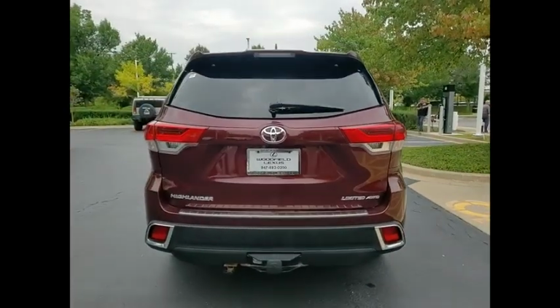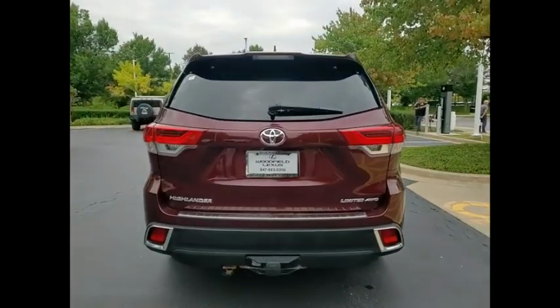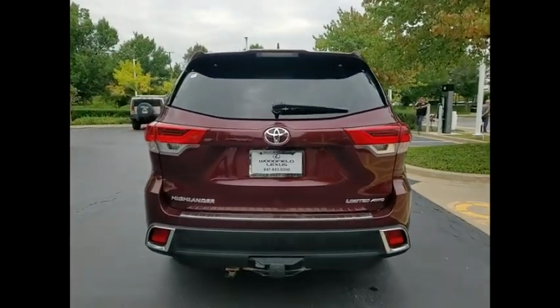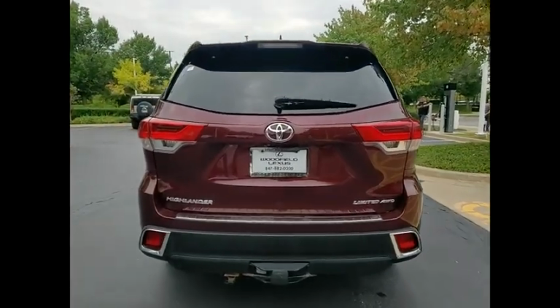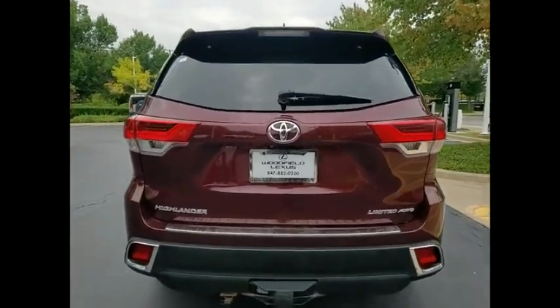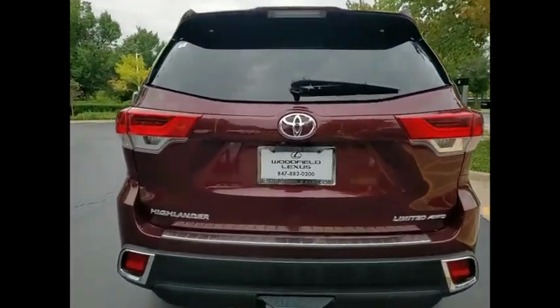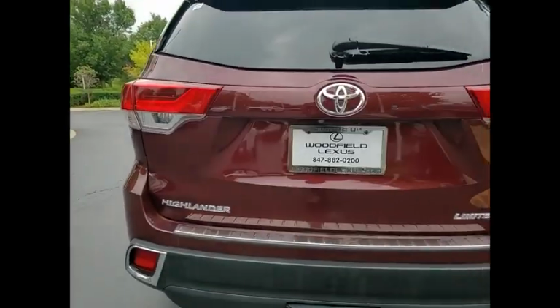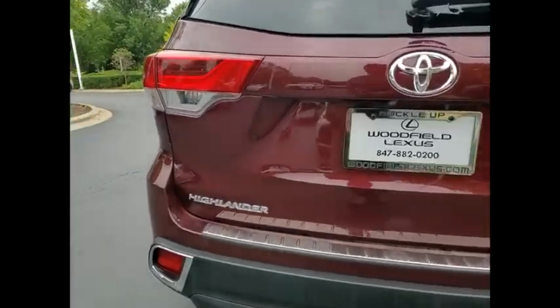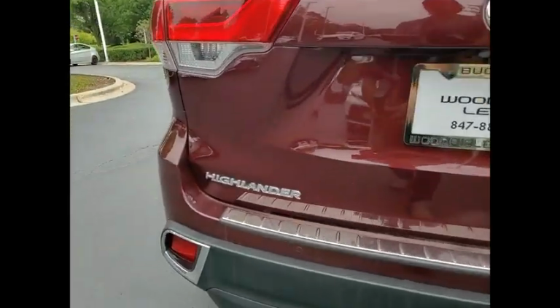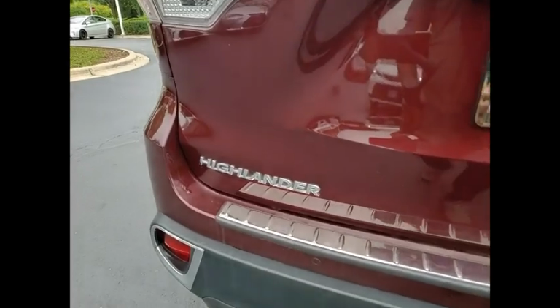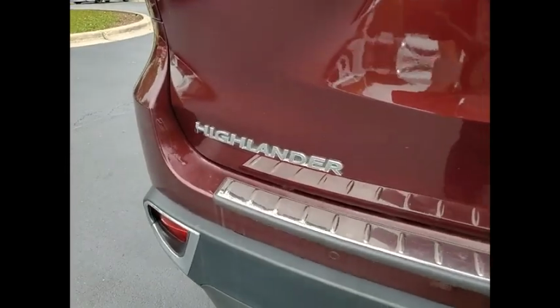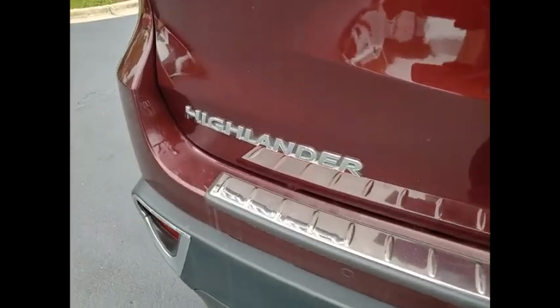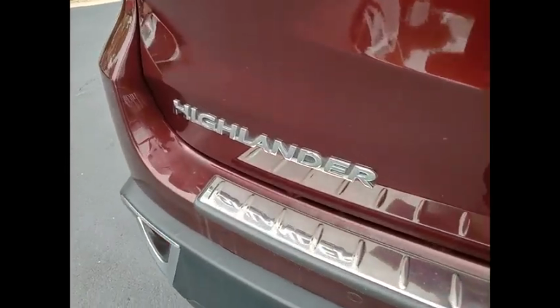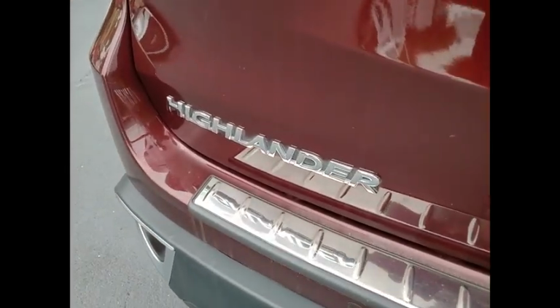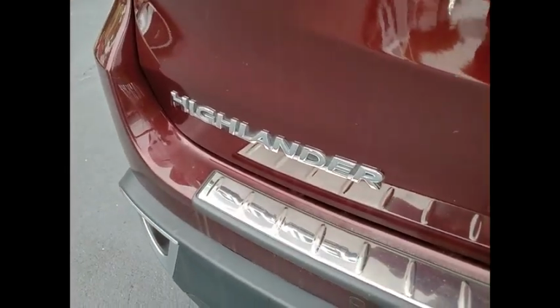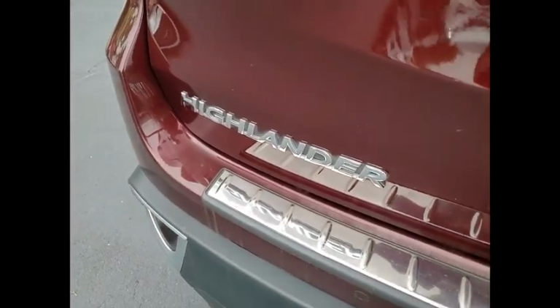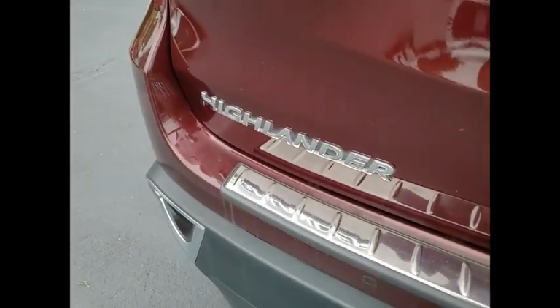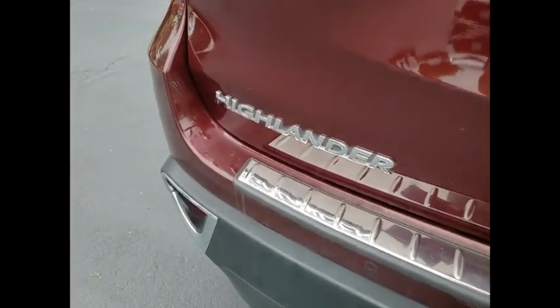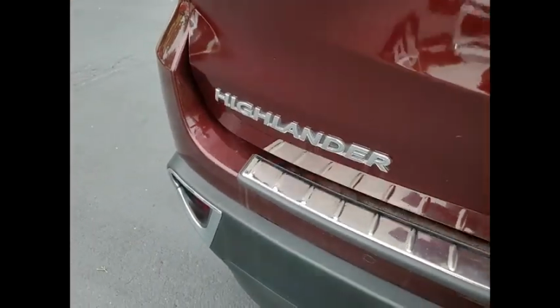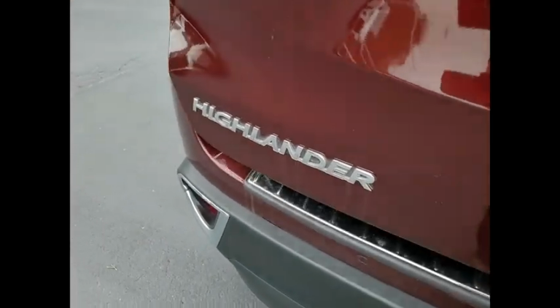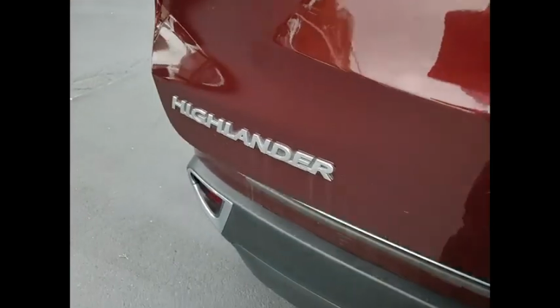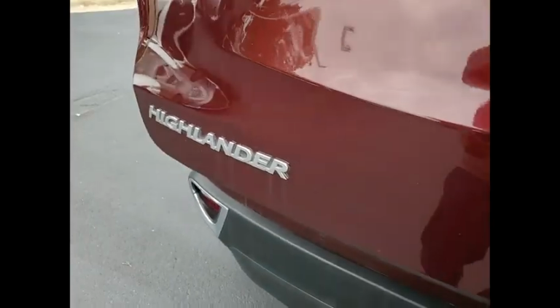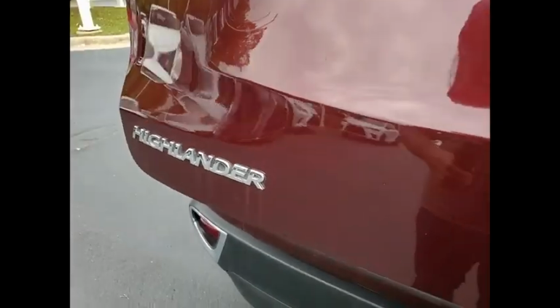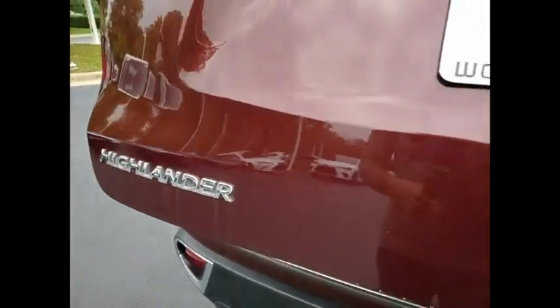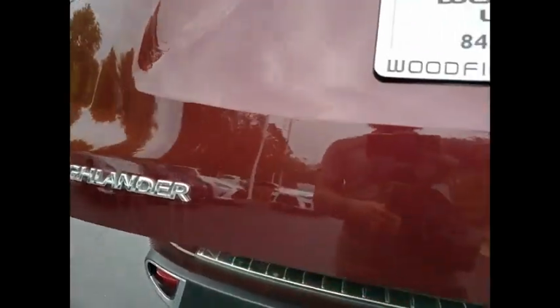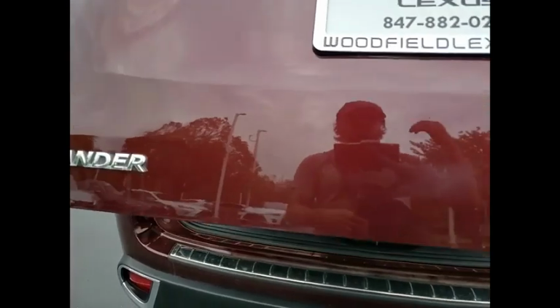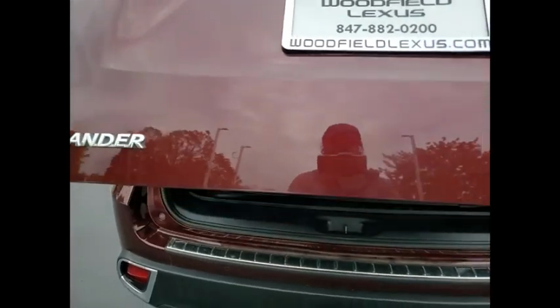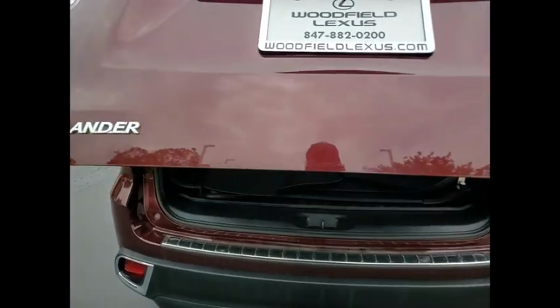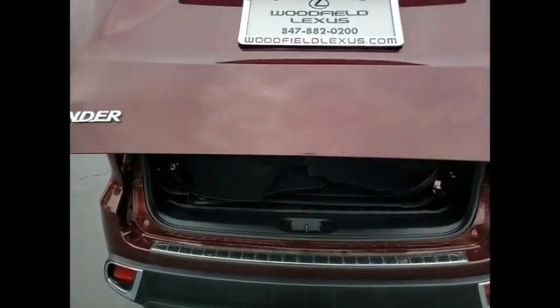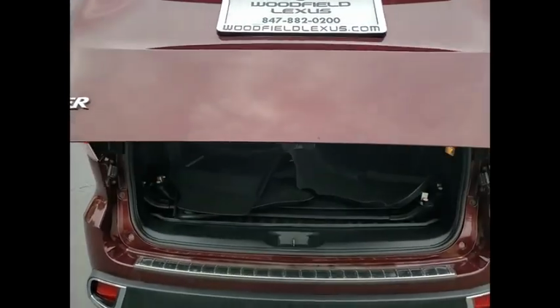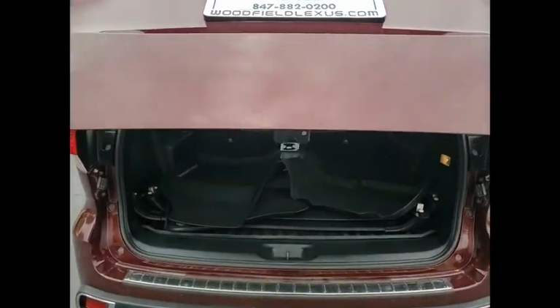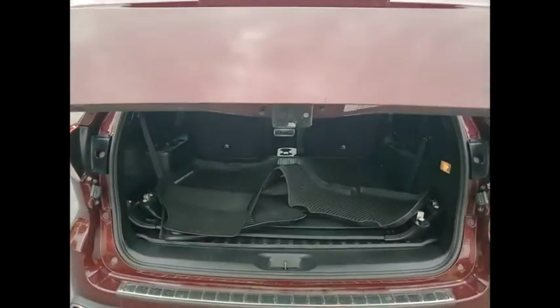A 2010 top safety pick, the Highlander is where substance meets style. This vehicle has less than 70,000 miles. Here are some of this vehicle's great options.